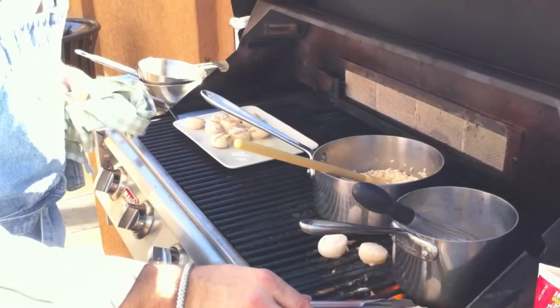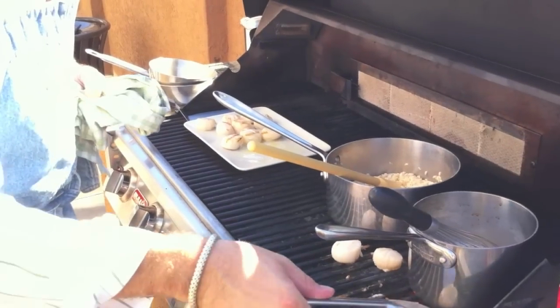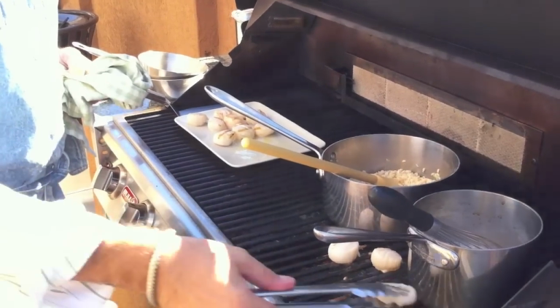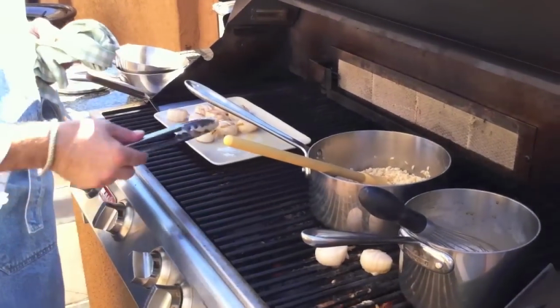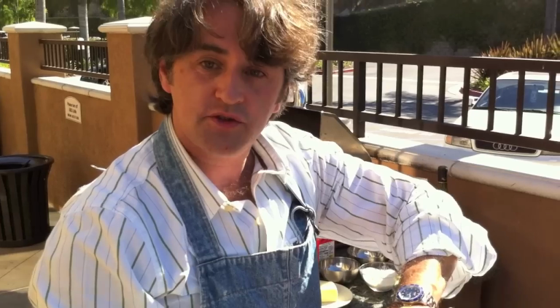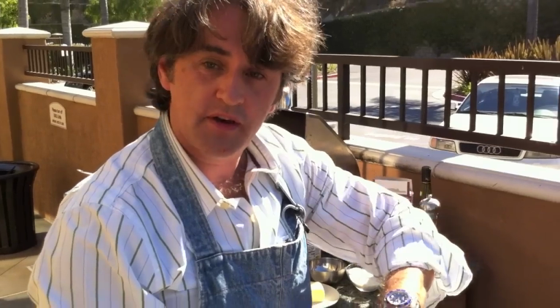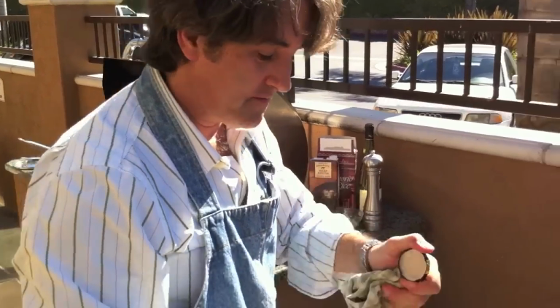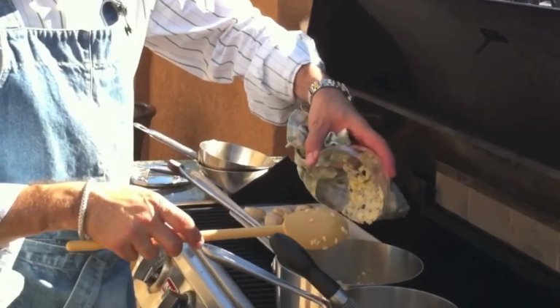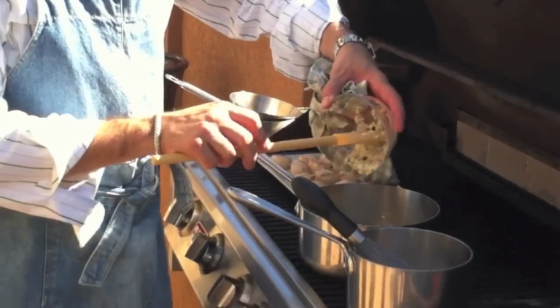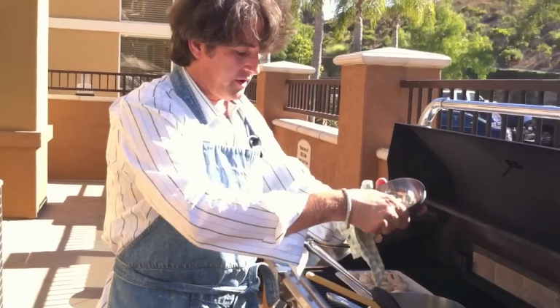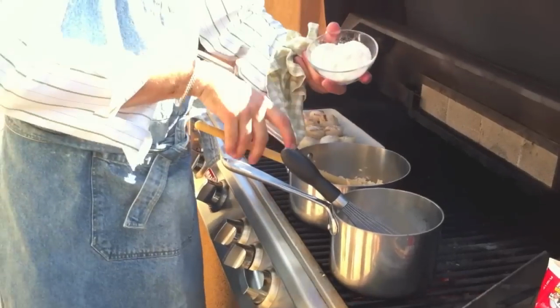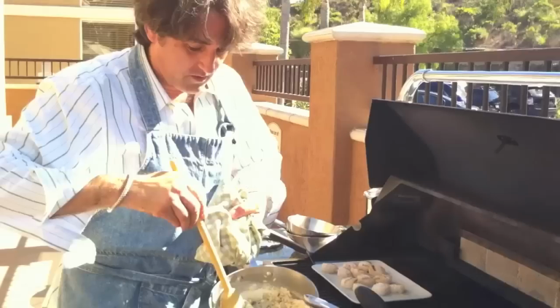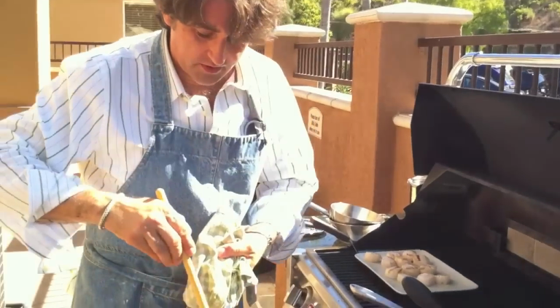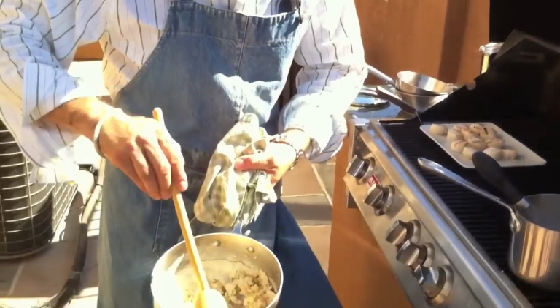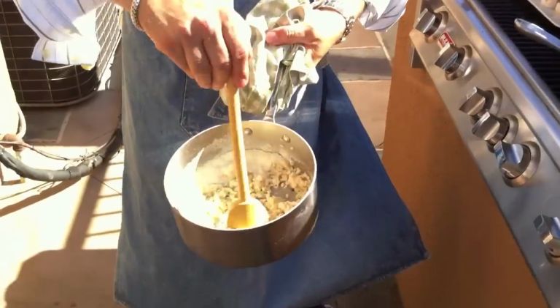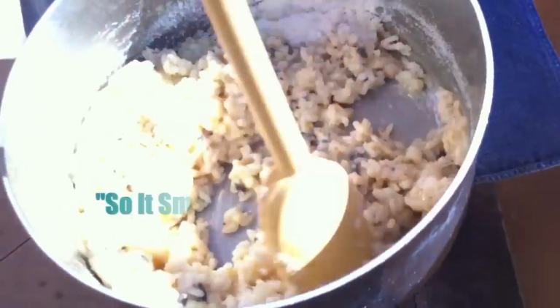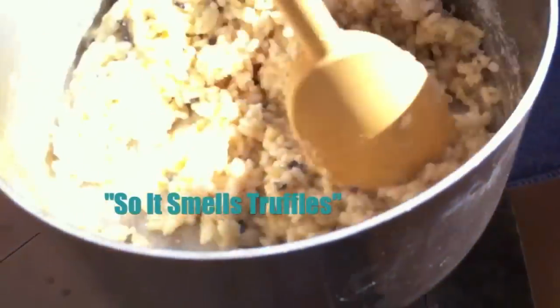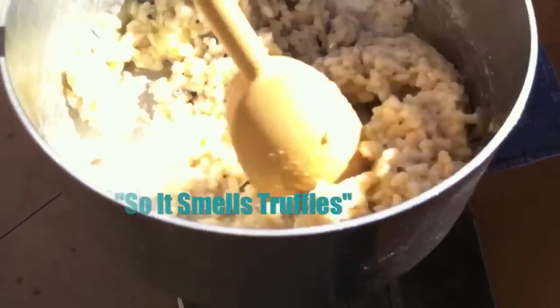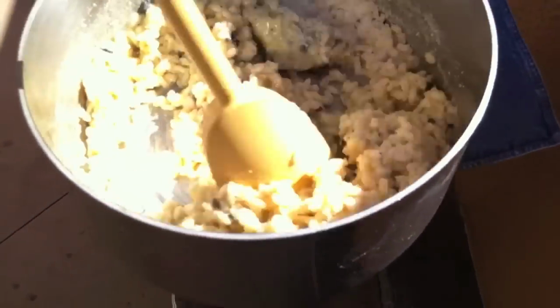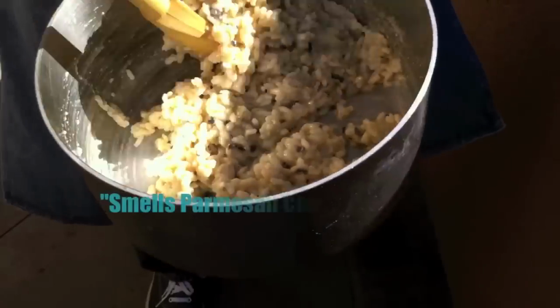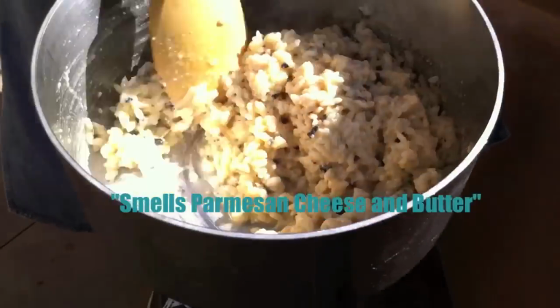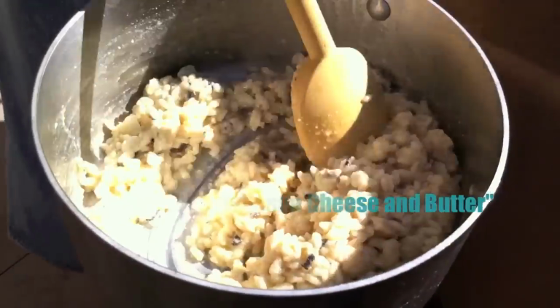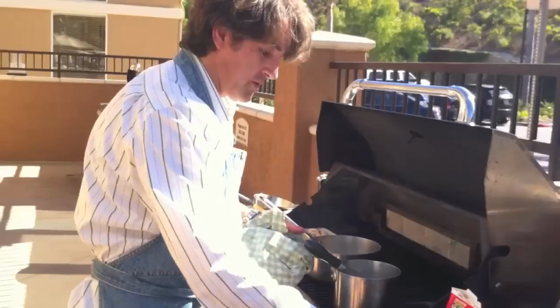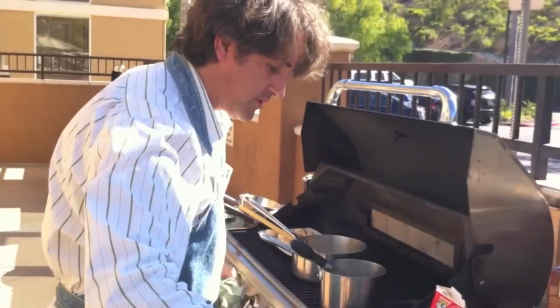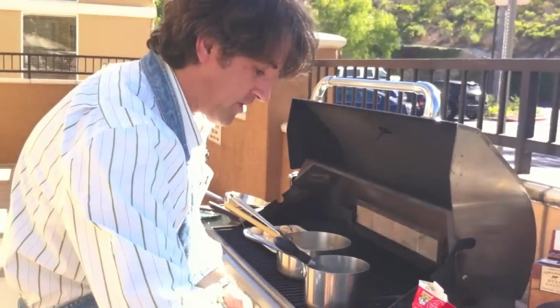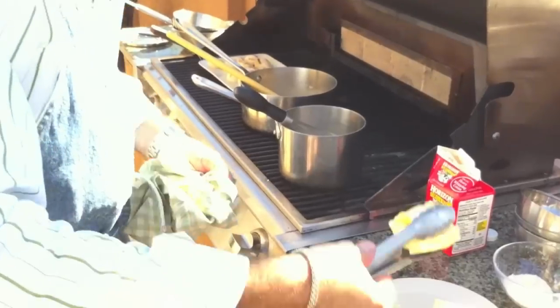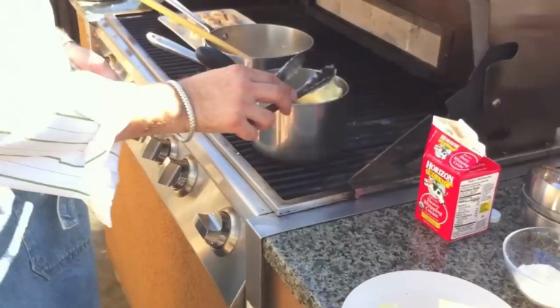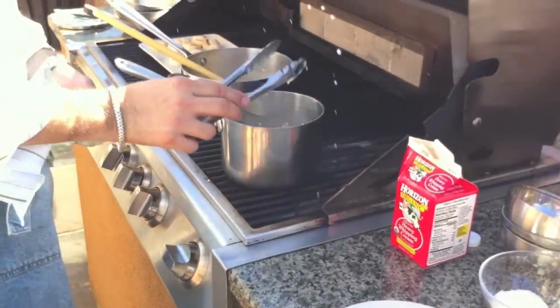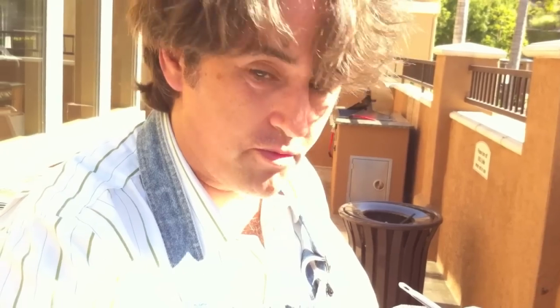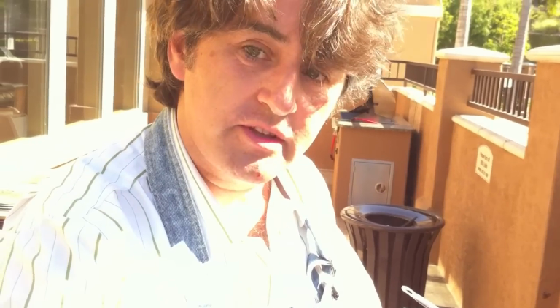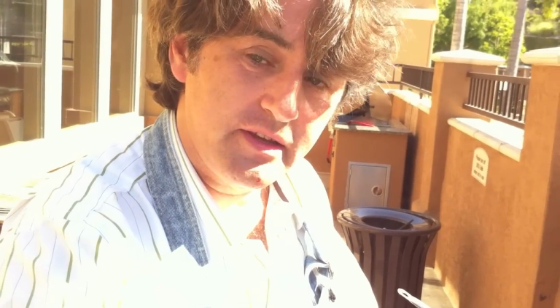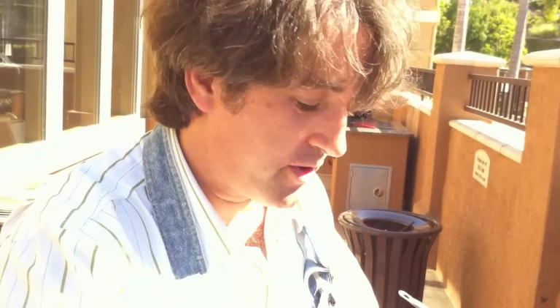We're going to finish the risotto with butter: truffle caviar, black truffle butter, garlic, parmesan cheese. Mix everything together — it smells of truffles, parmesan cheese, and butter. We're going to add a little bit more butter, French style, which is a lot. Incorporate the butter gently.